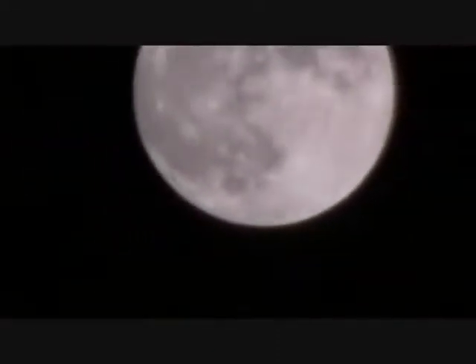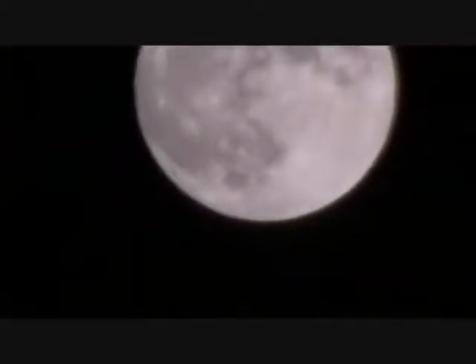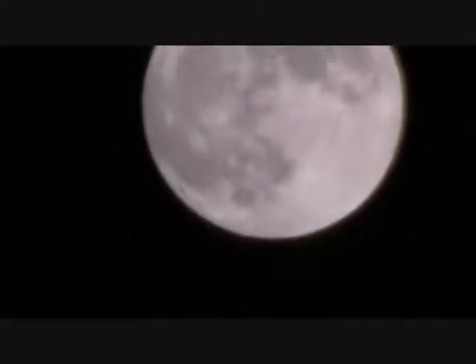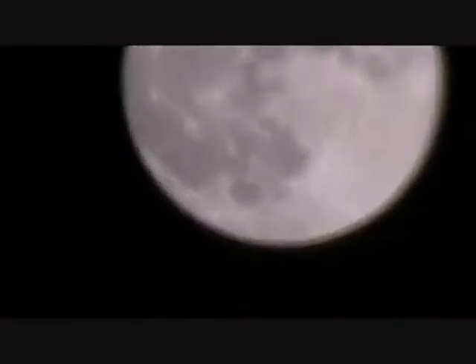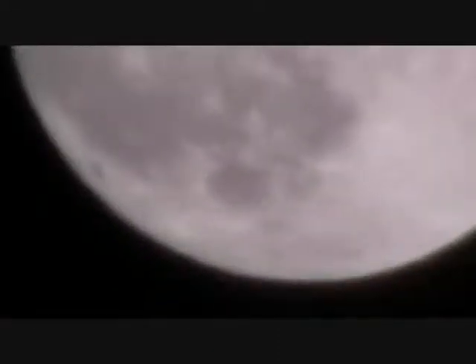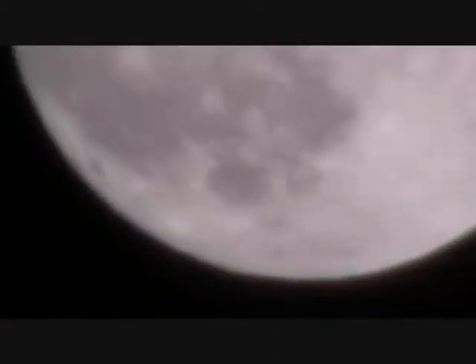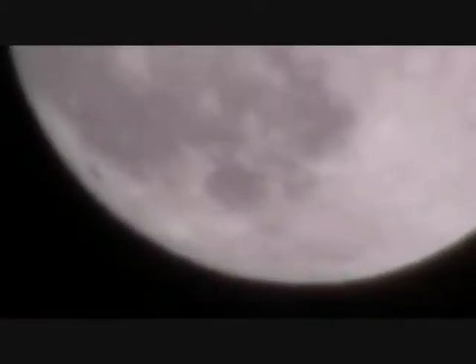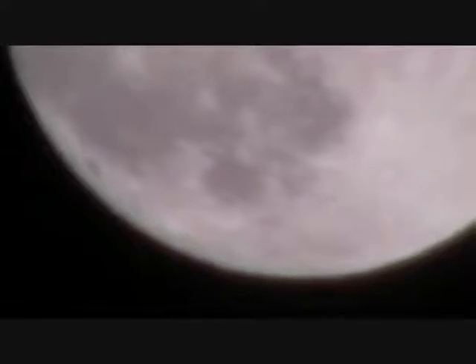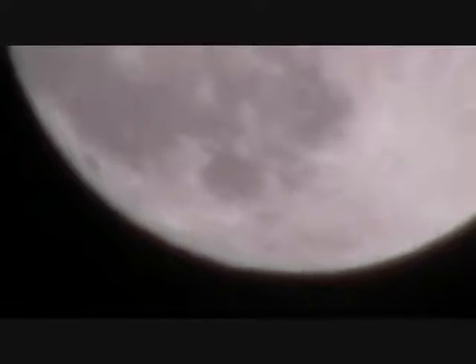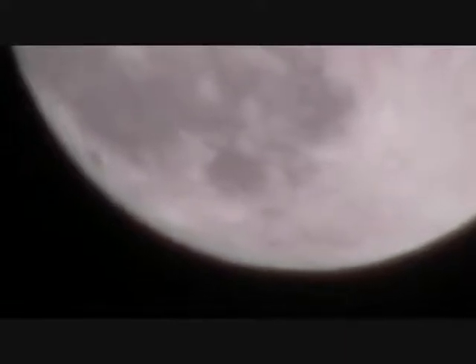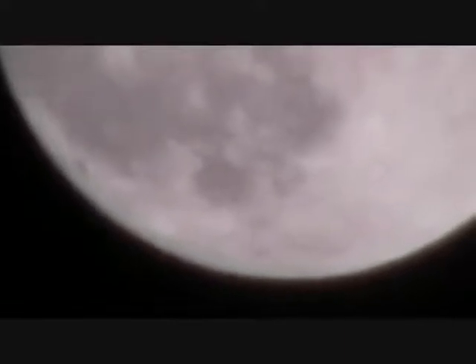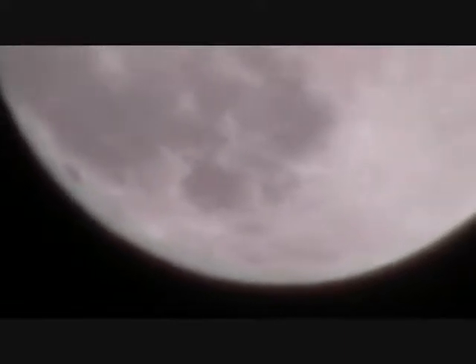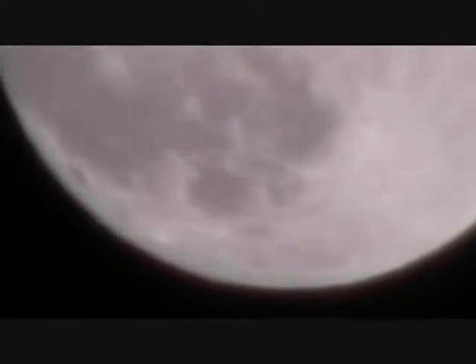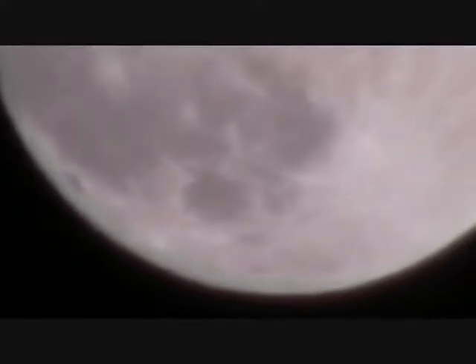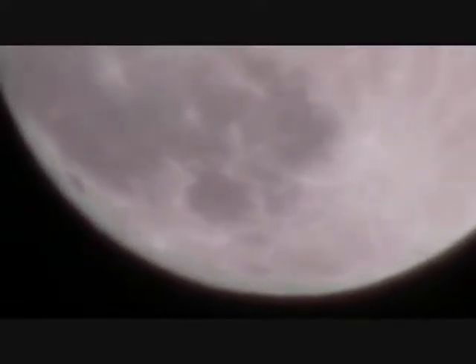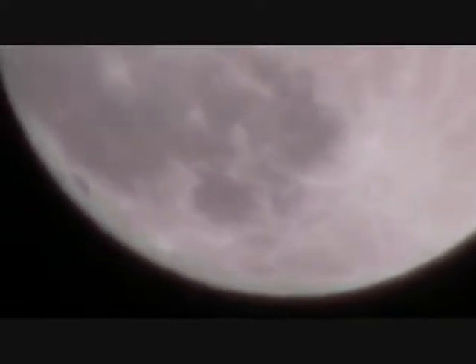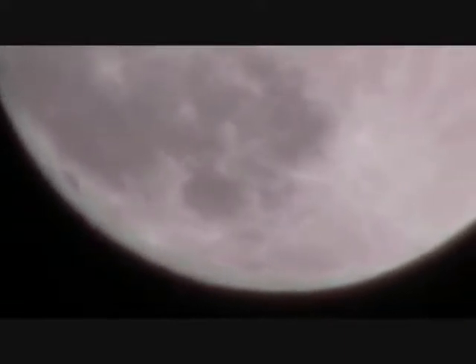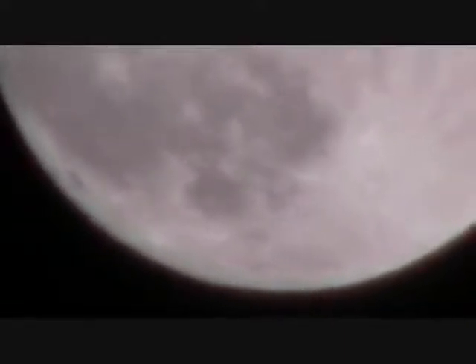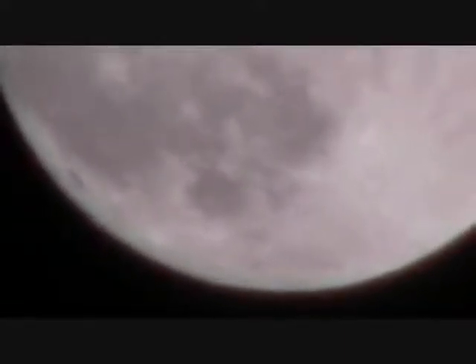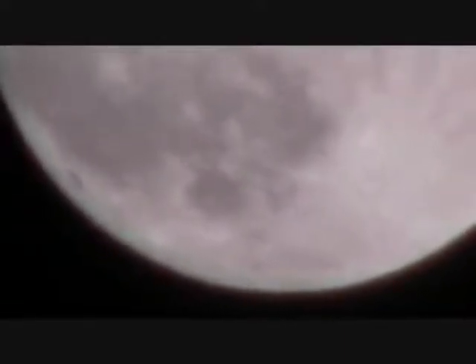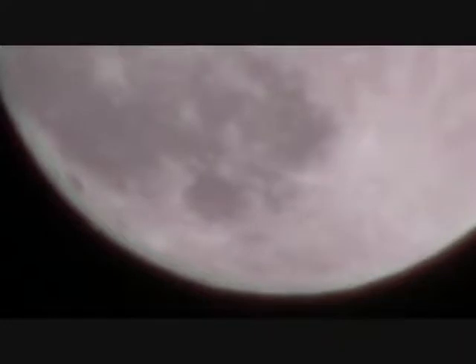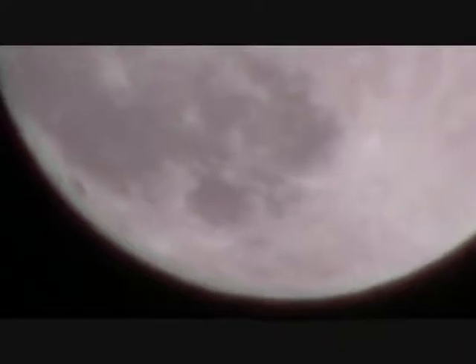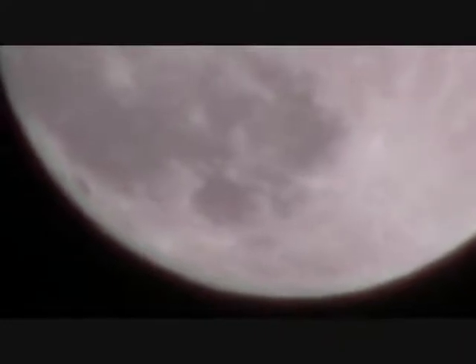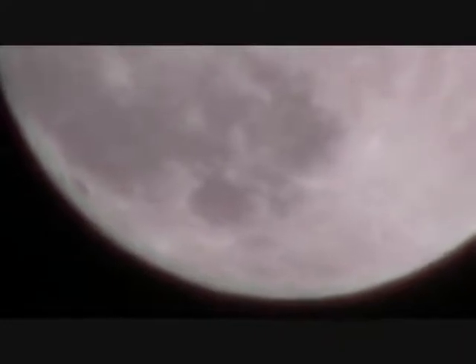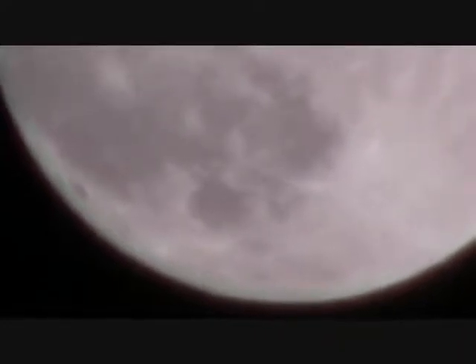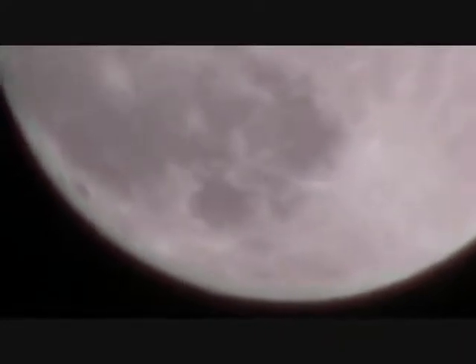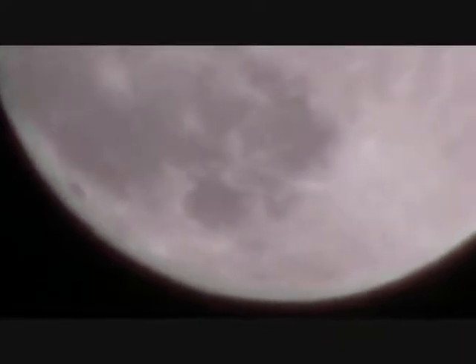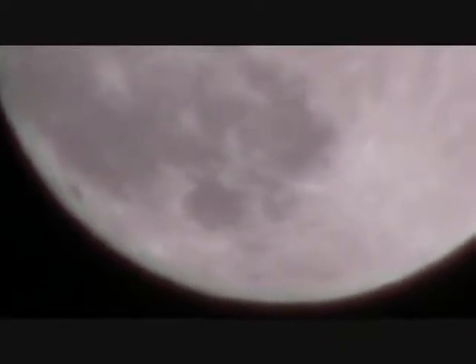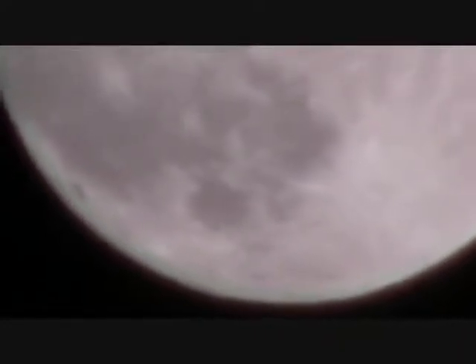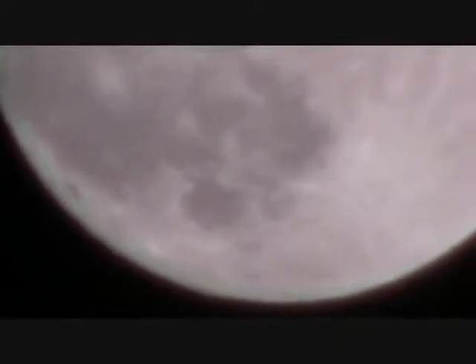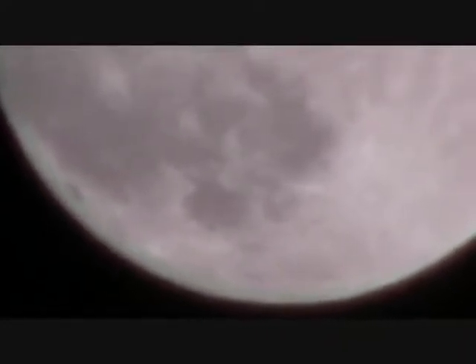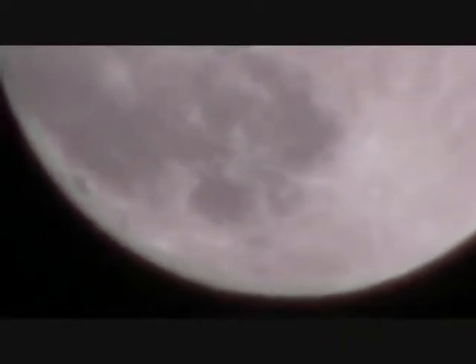I'll try to get a clearer shot. There you can see it — it looks like a saucer or a sphere-shaped saucer that's got two antennas on top.